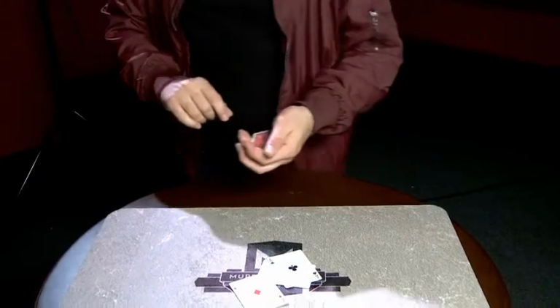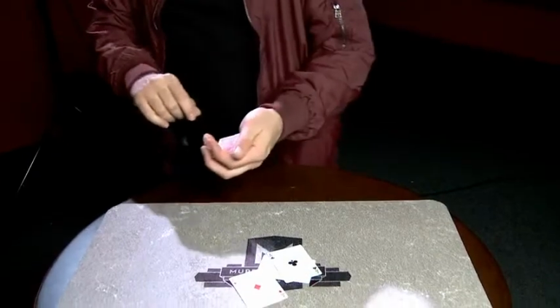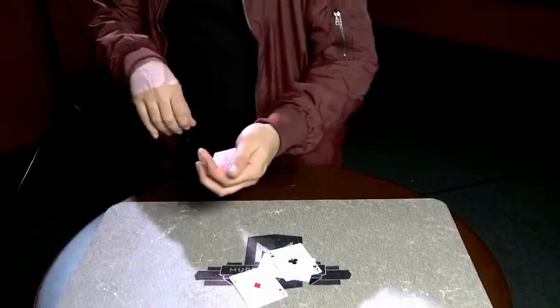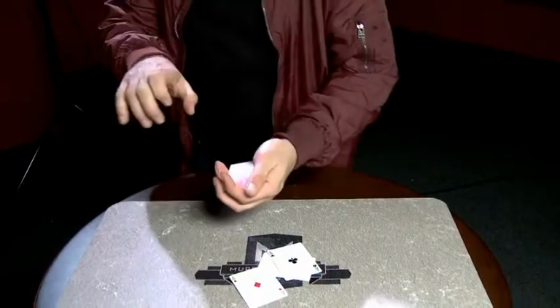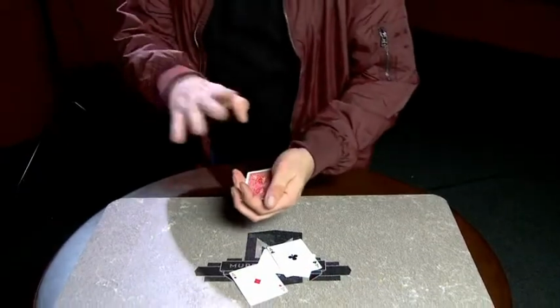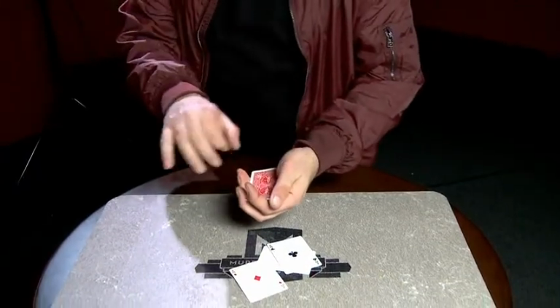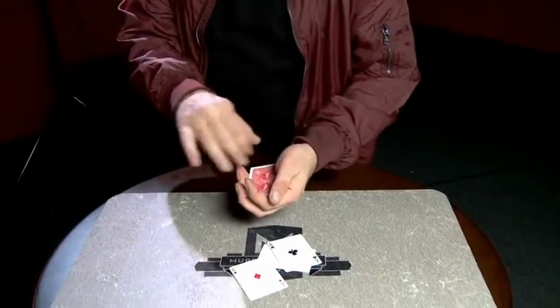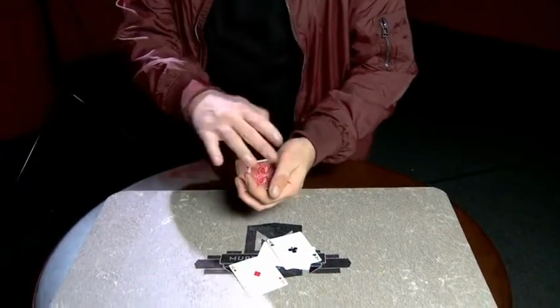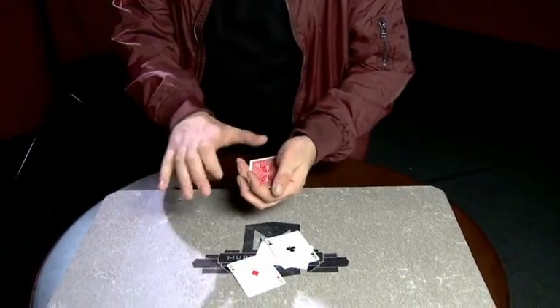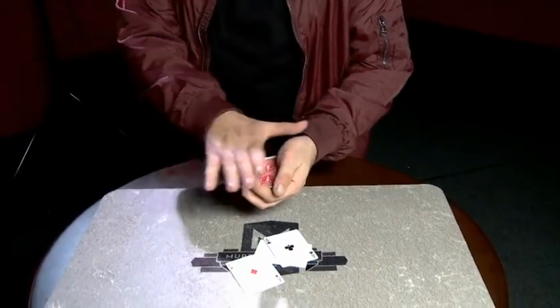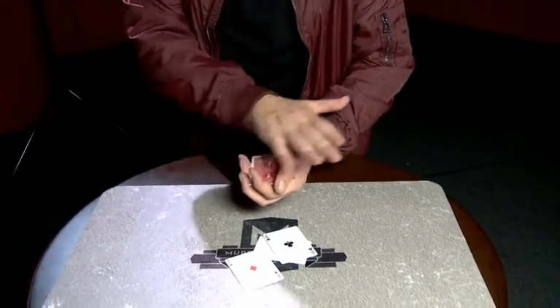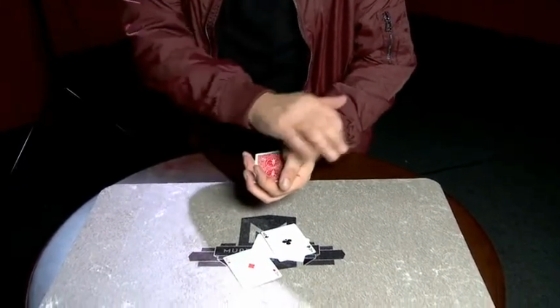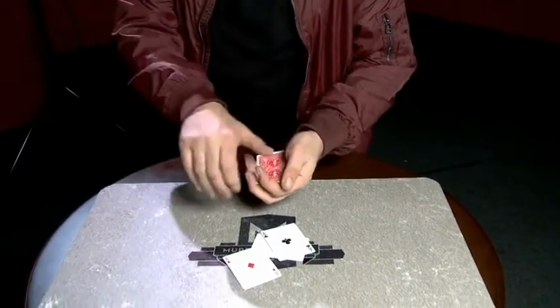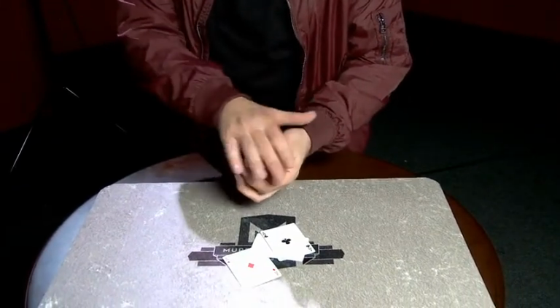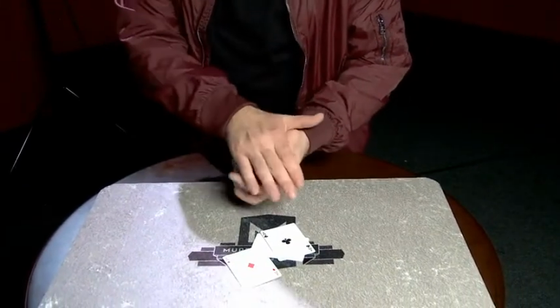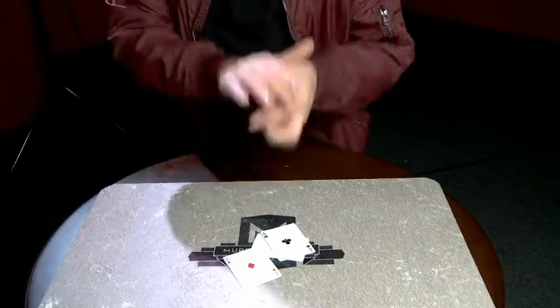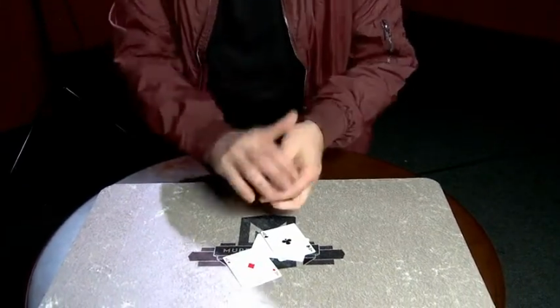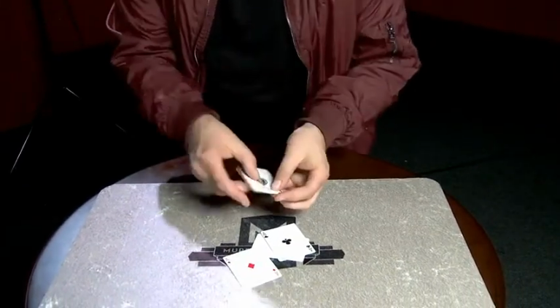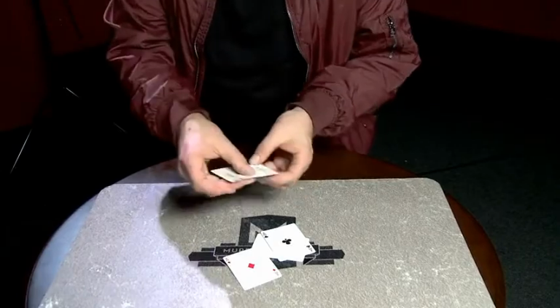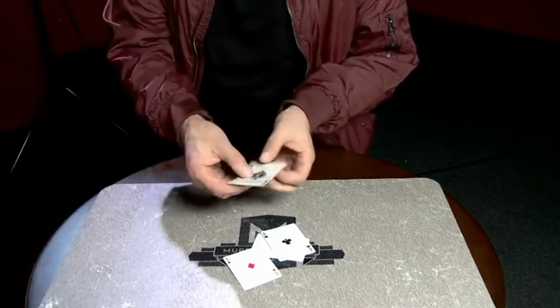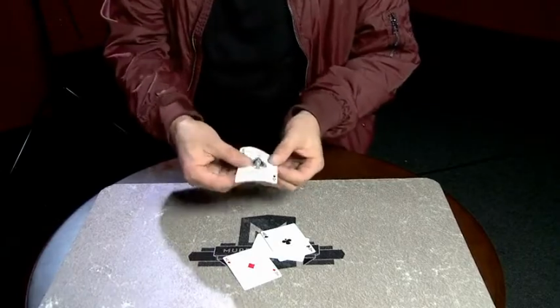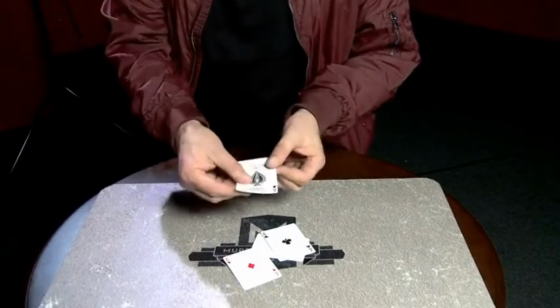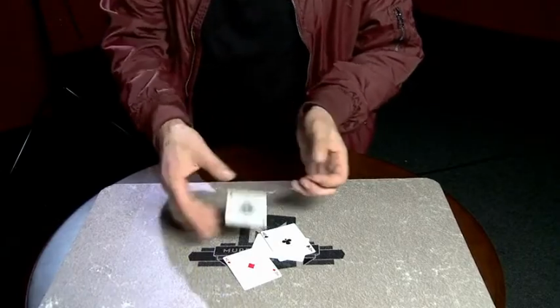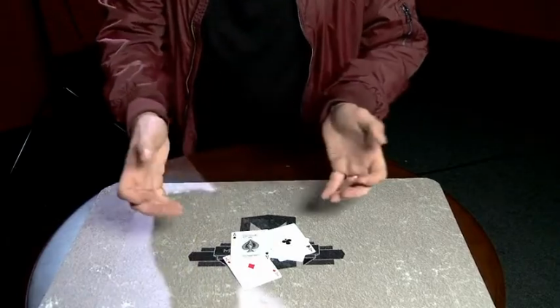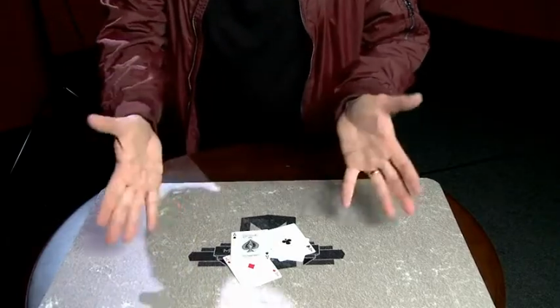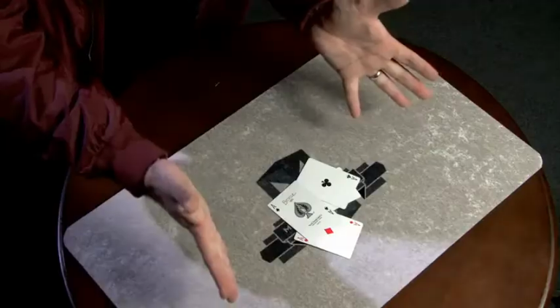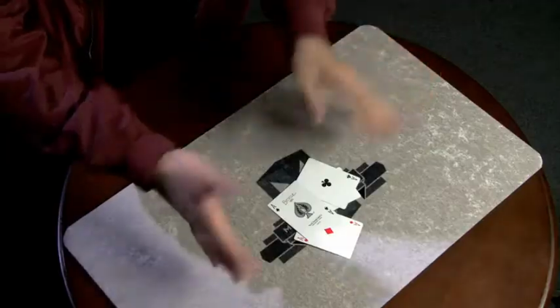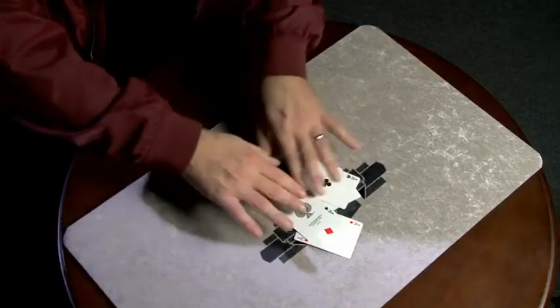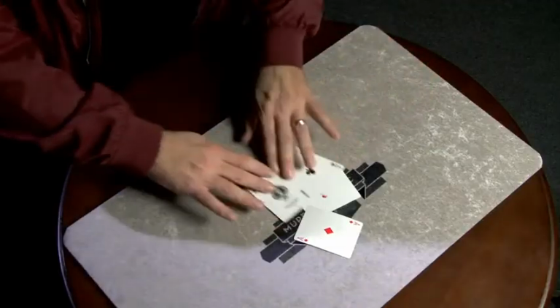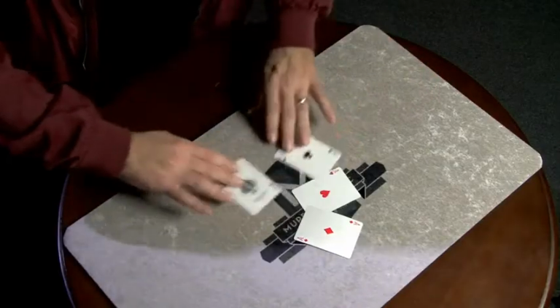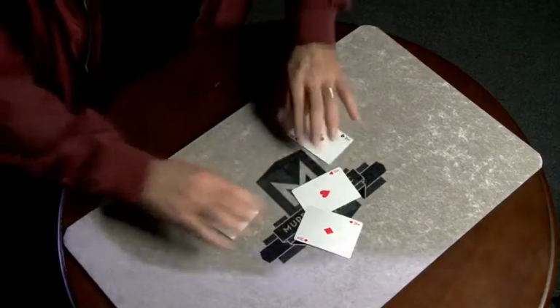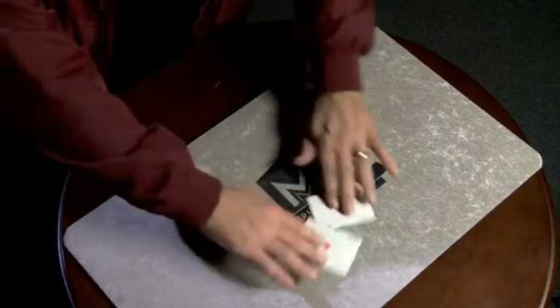Time to find the fourth one using nothing but a shadow, causing the entire deck to disappear.